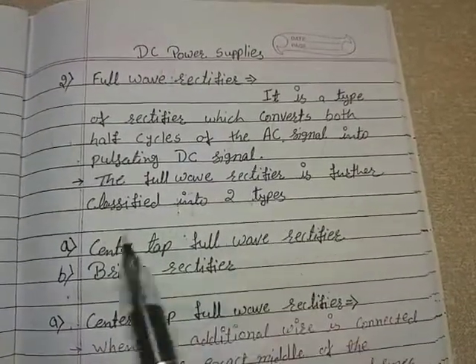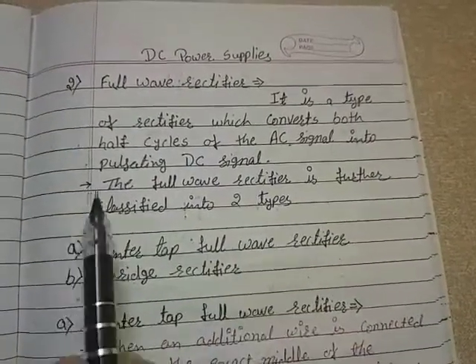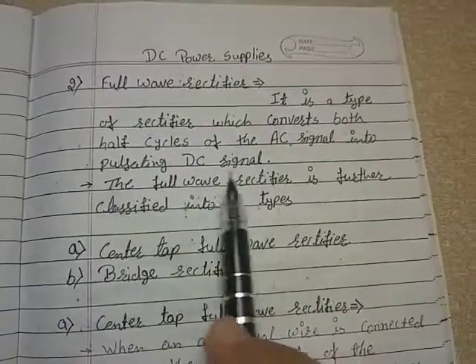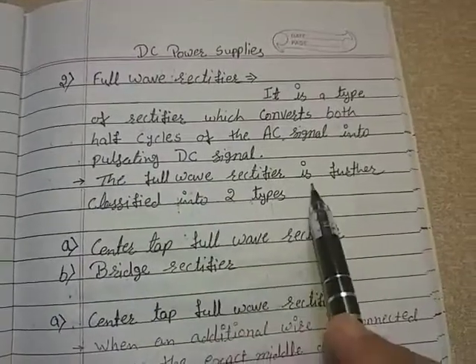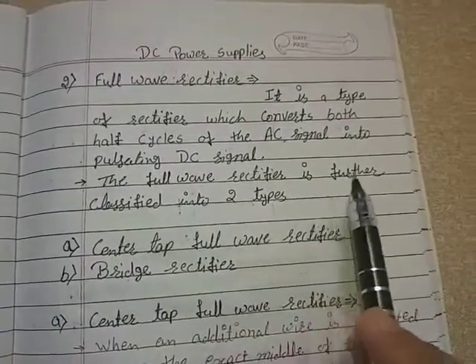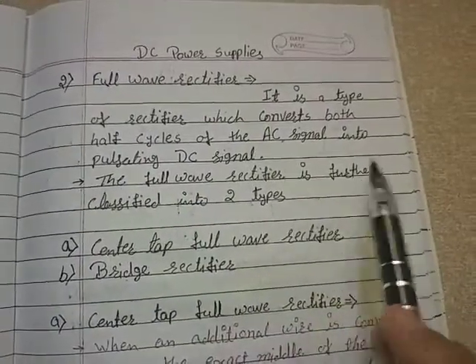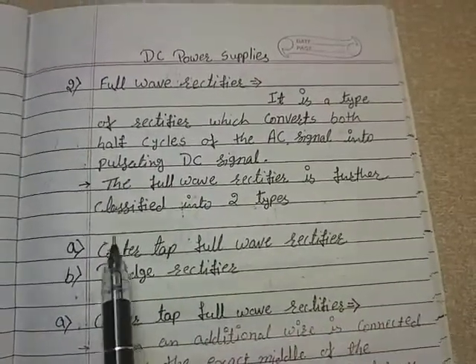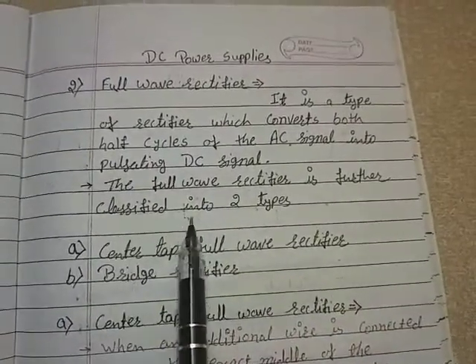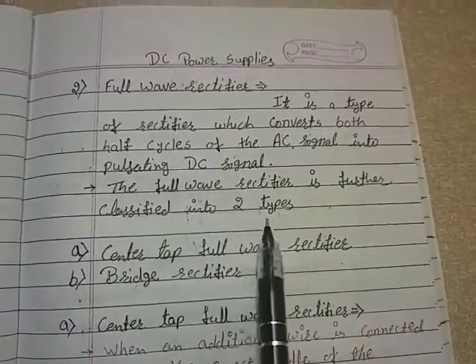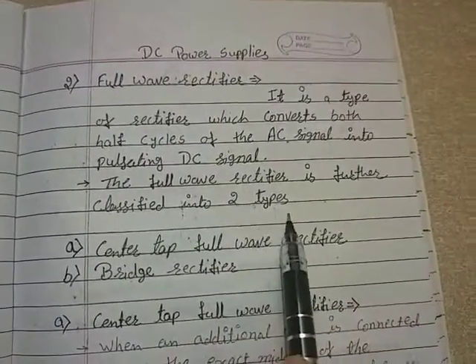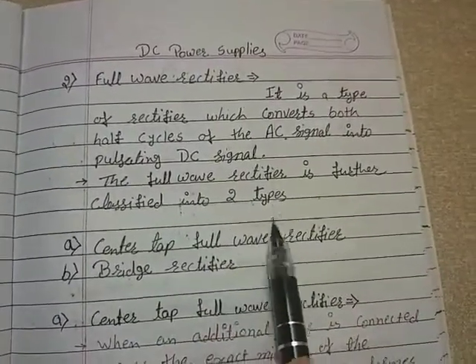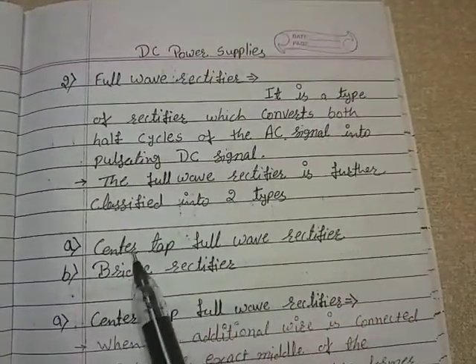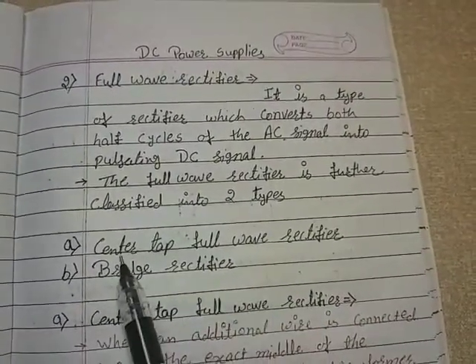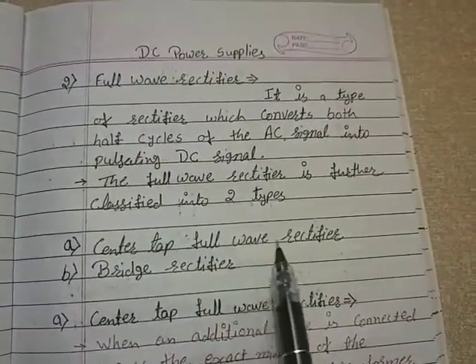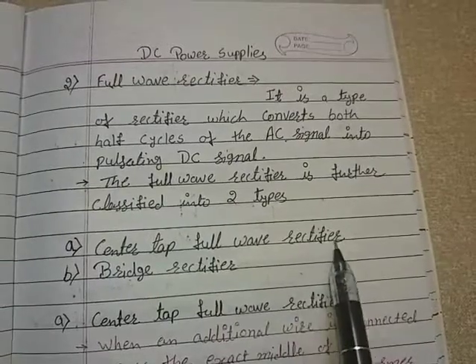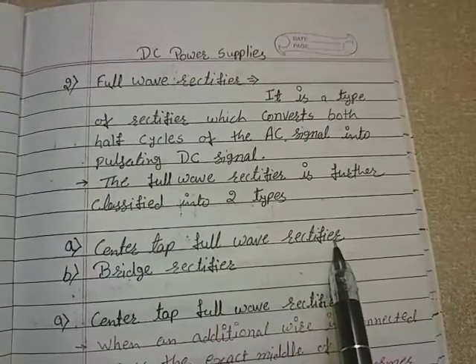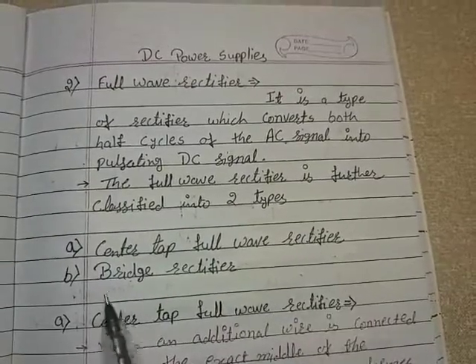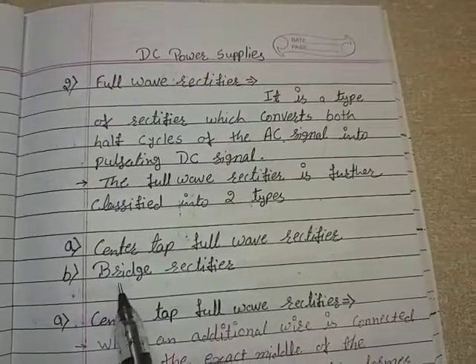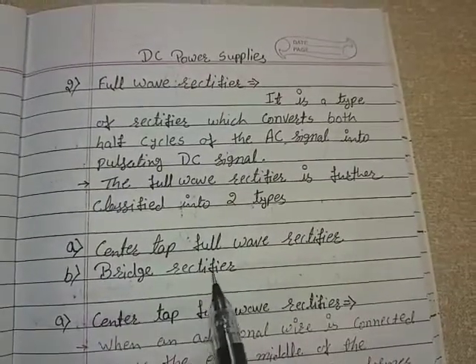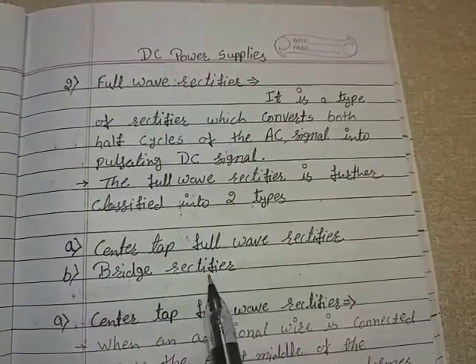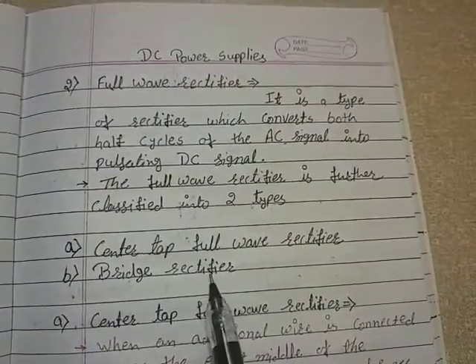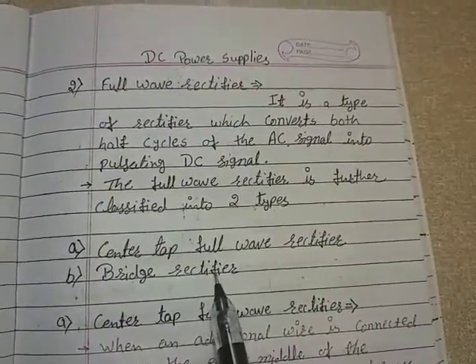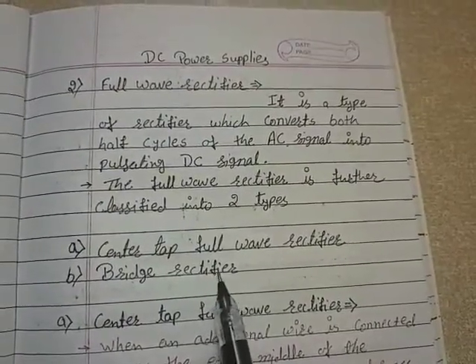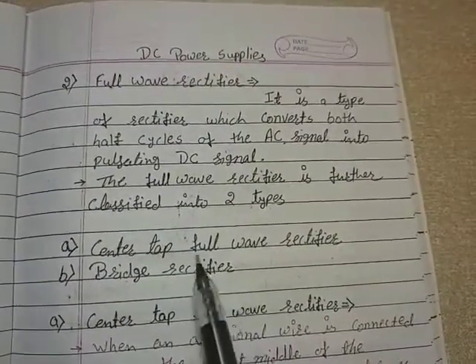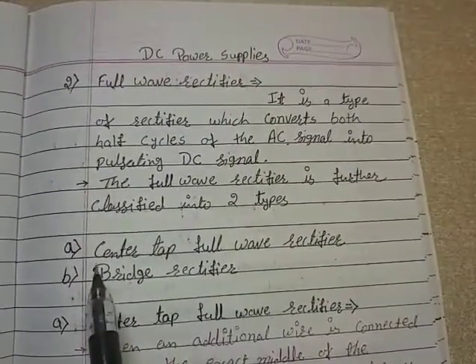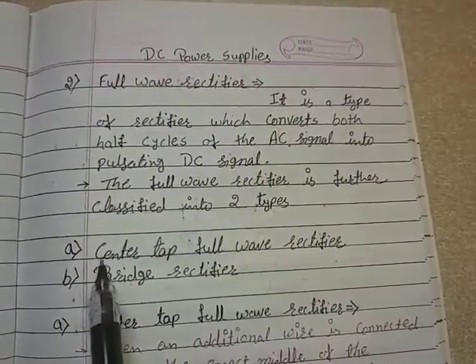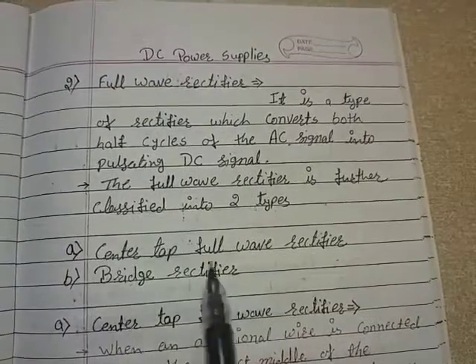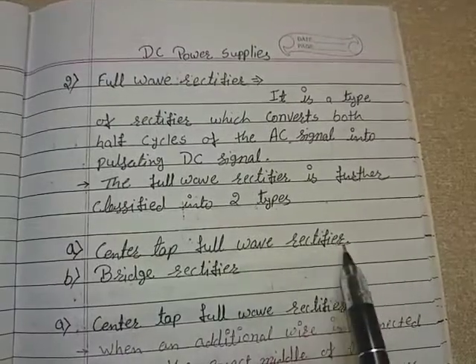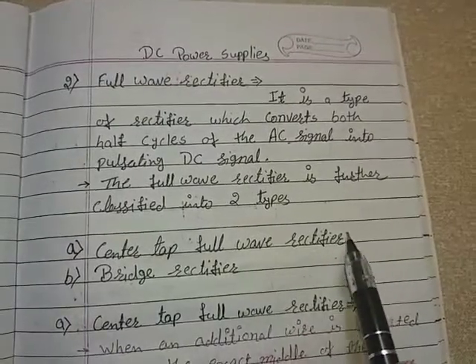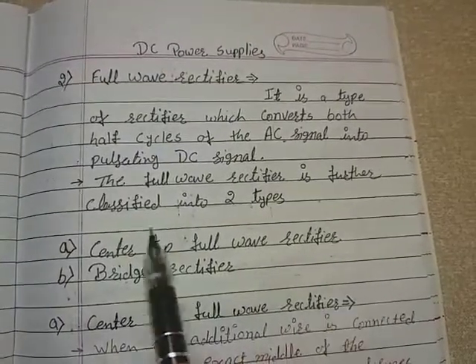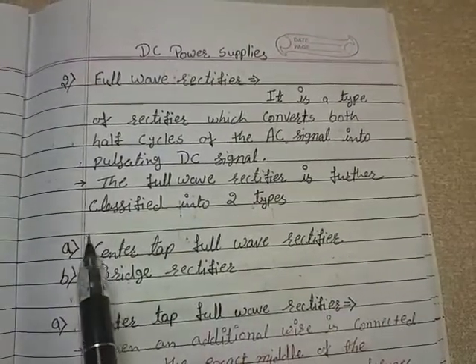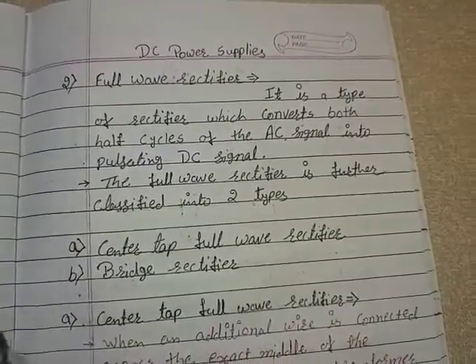The full wave rectifier is further classified into two types: center tap full wave rectifier and bridge rectifier. In today's lecture we will learn about the center tap full wave rectifier.